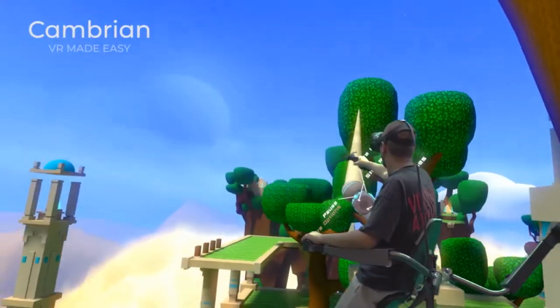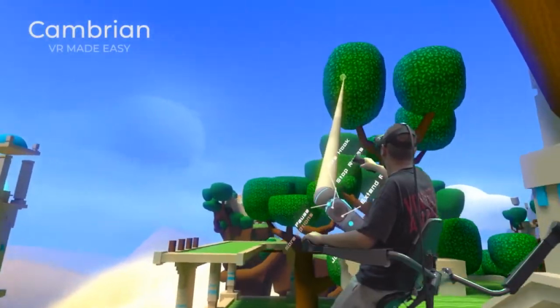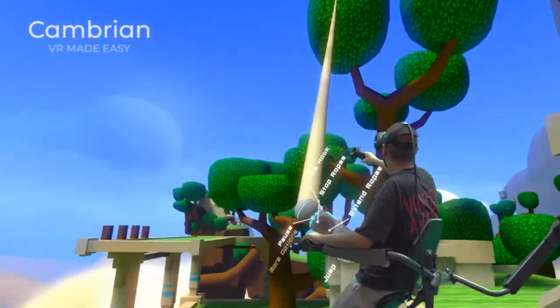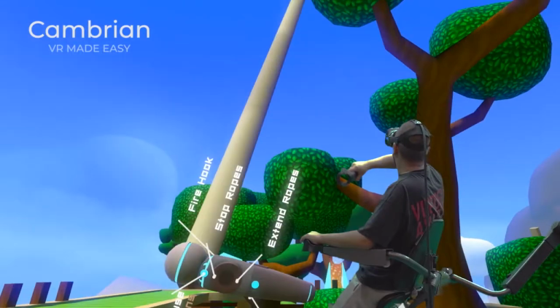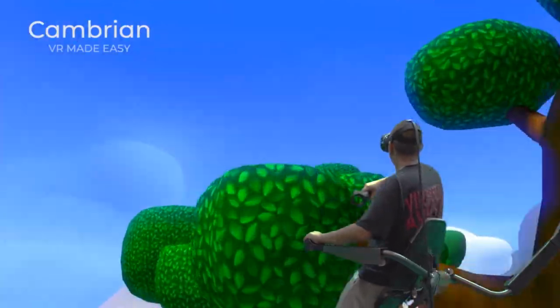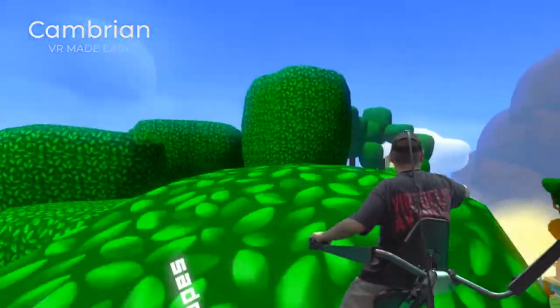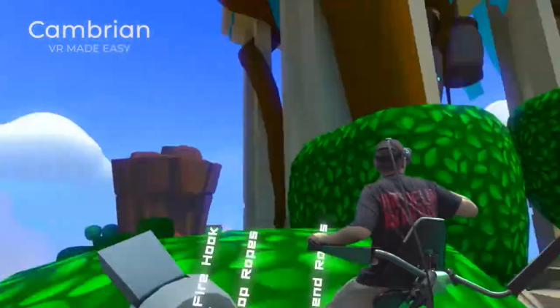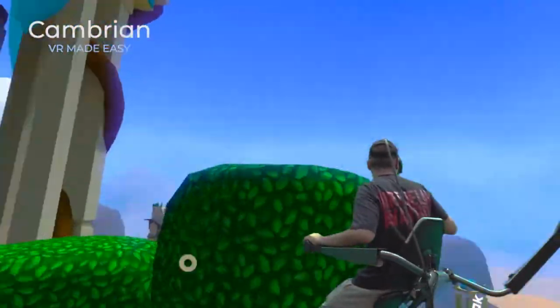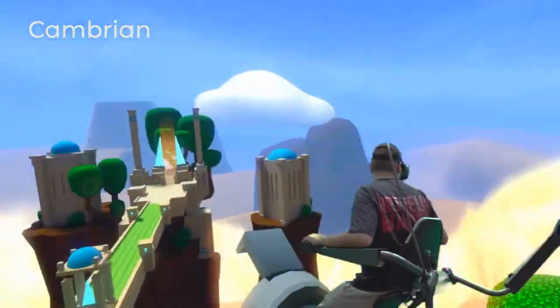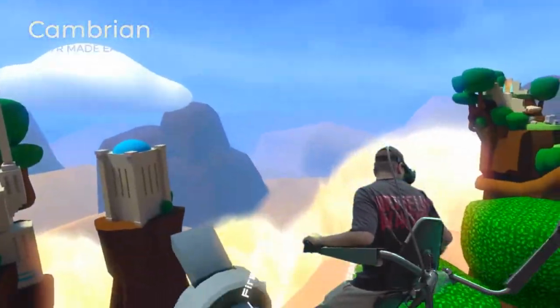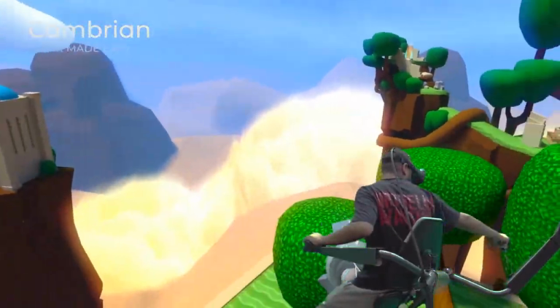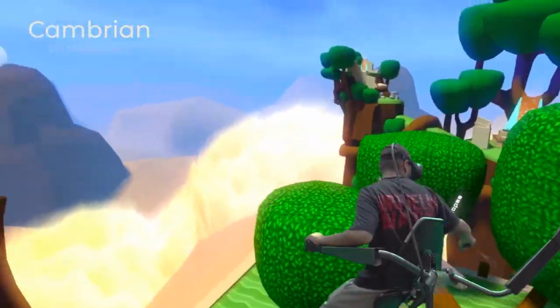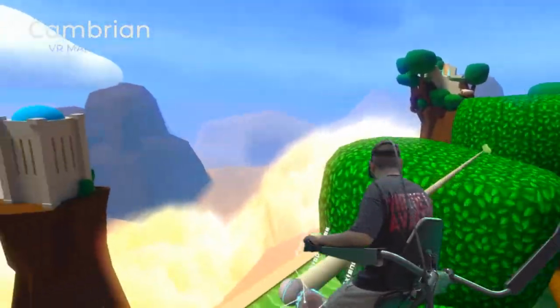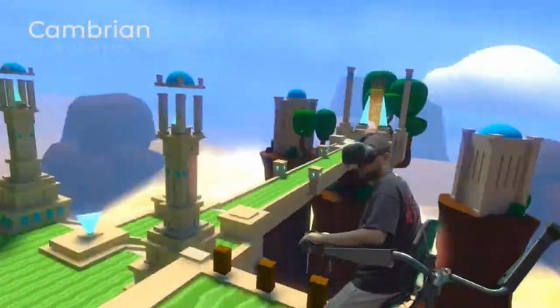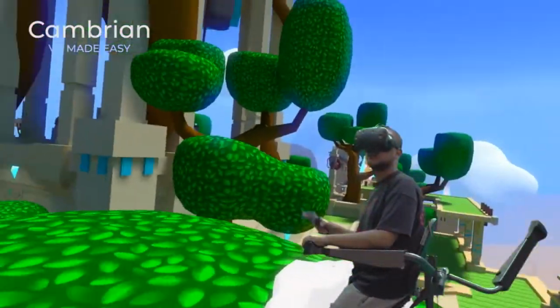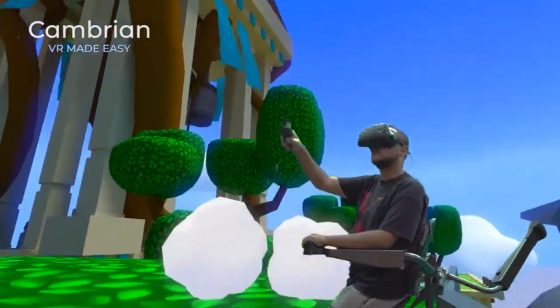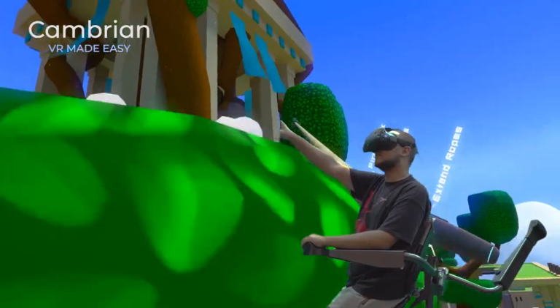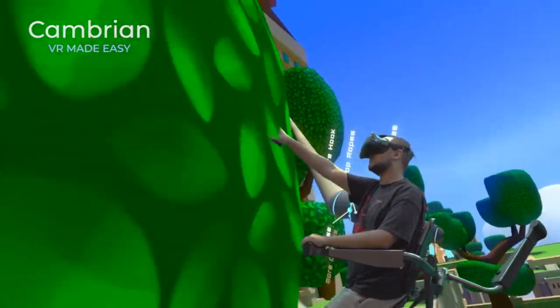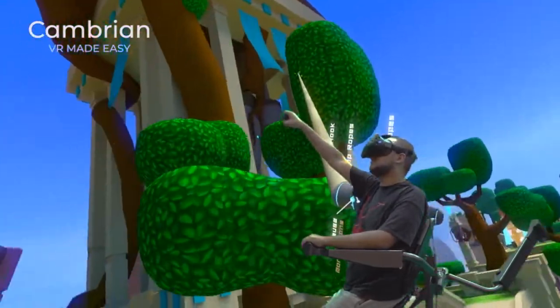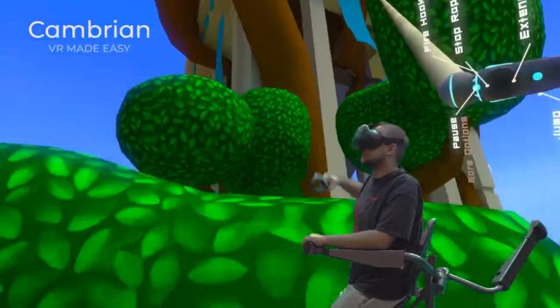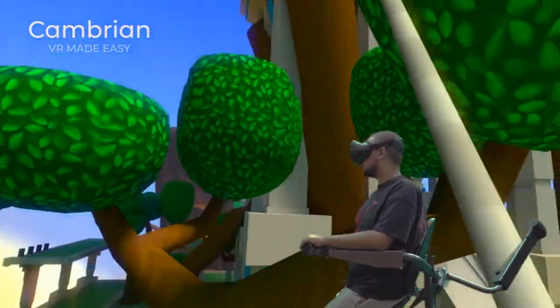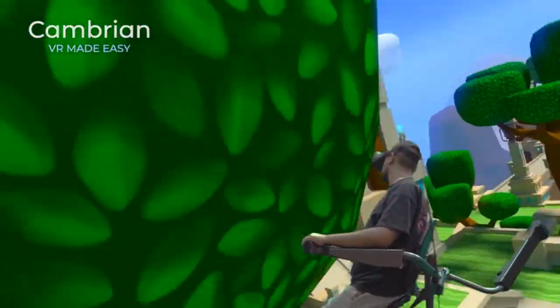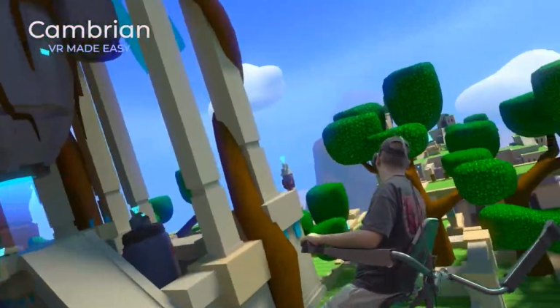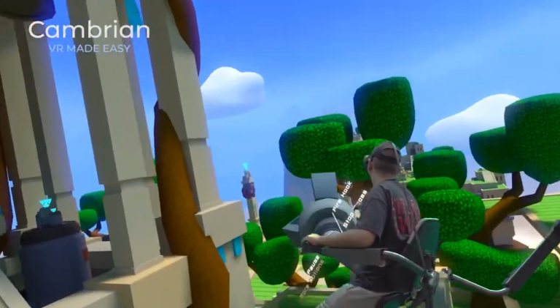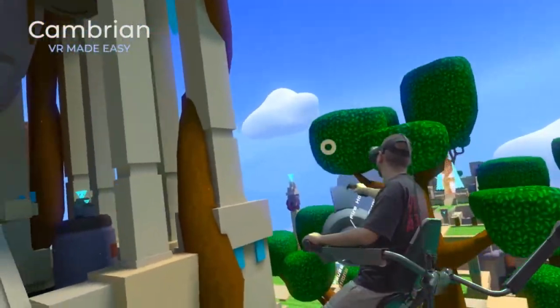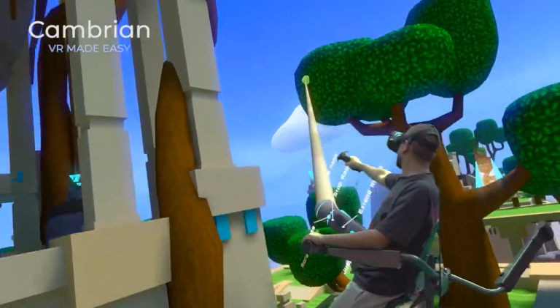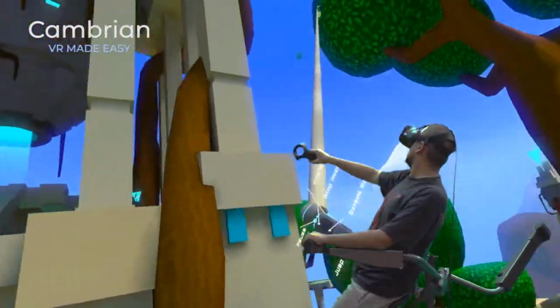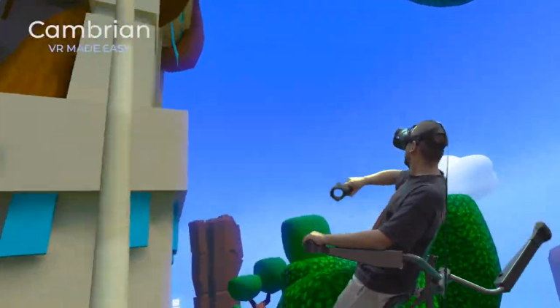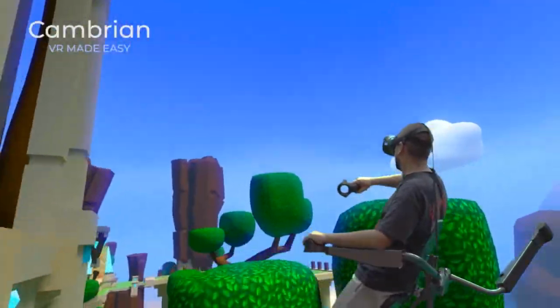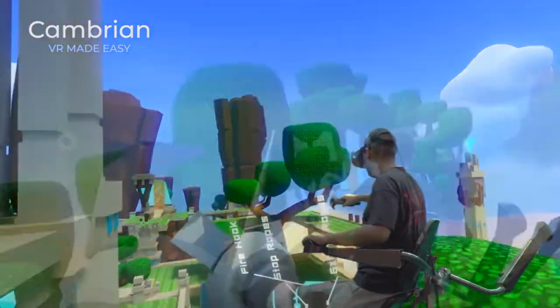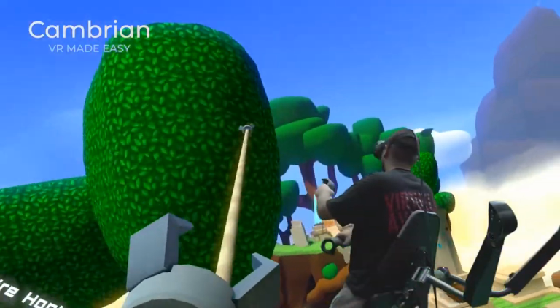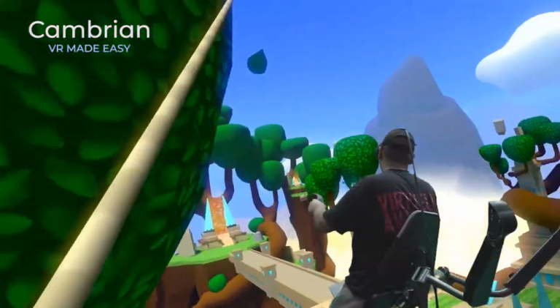When used in combination with one VR controller, you'd use one hand for movement and aim or interact with the other while having one of the armrests in the back position. You issue the movement commands with the hand on the chair controller, and the chair is still used for yaw.